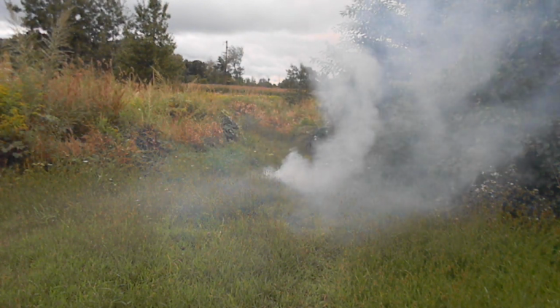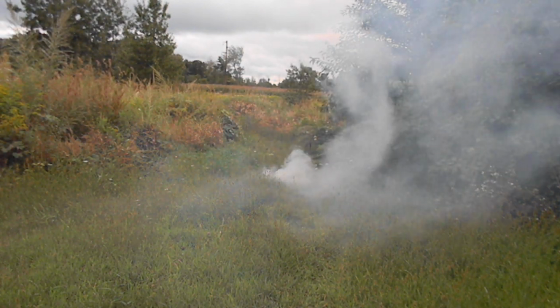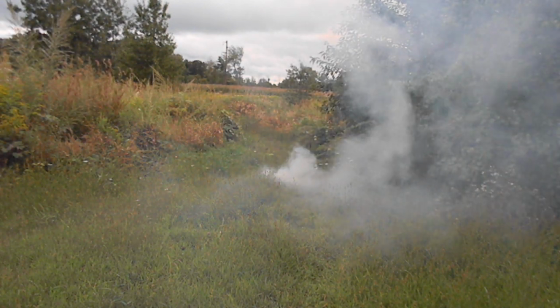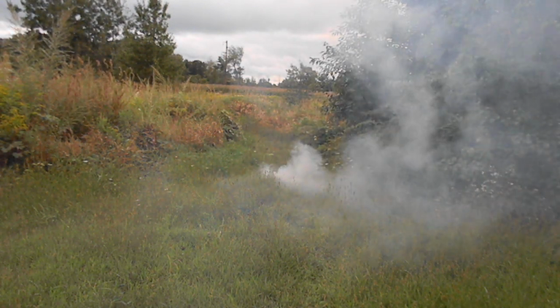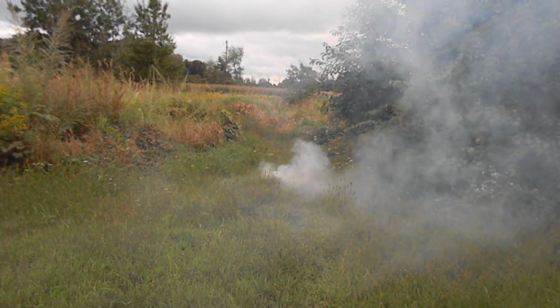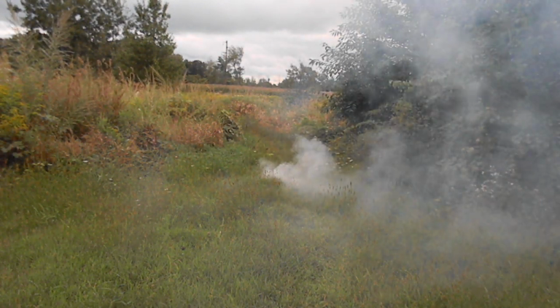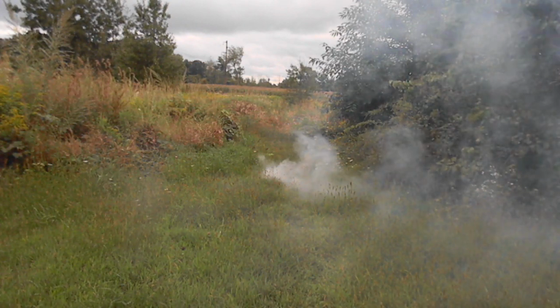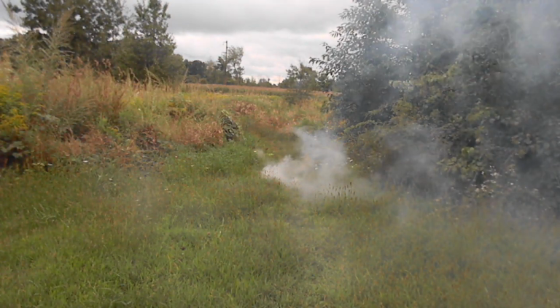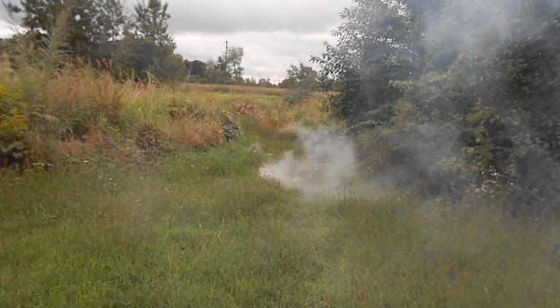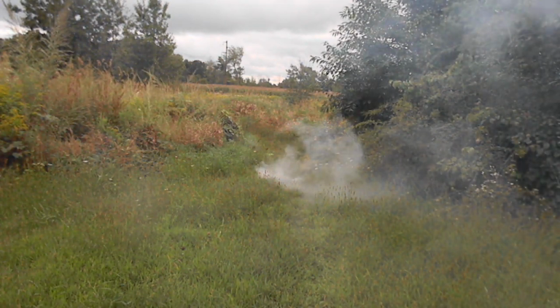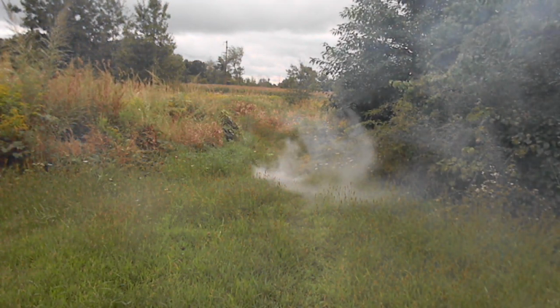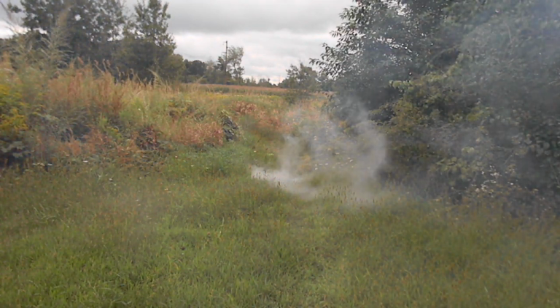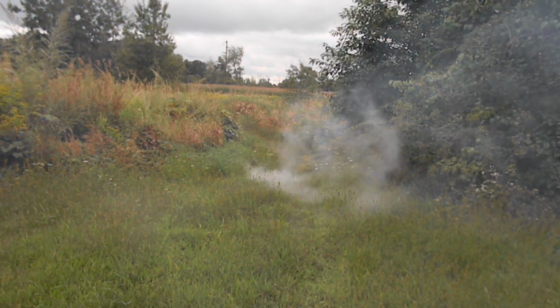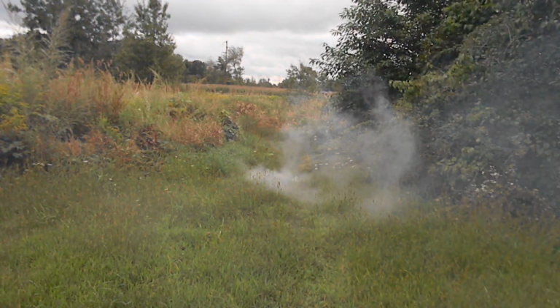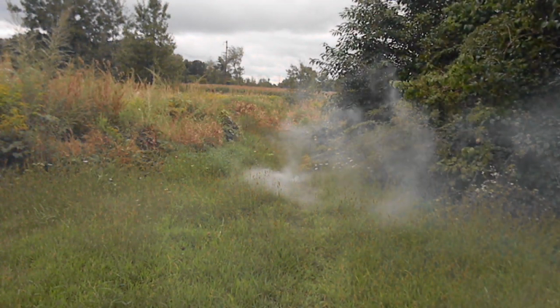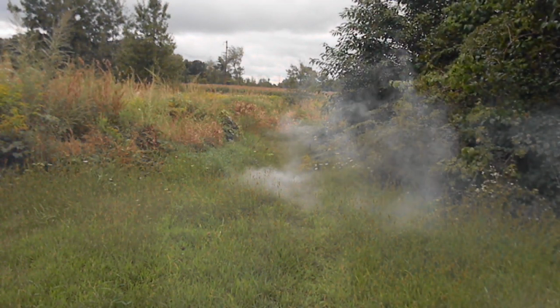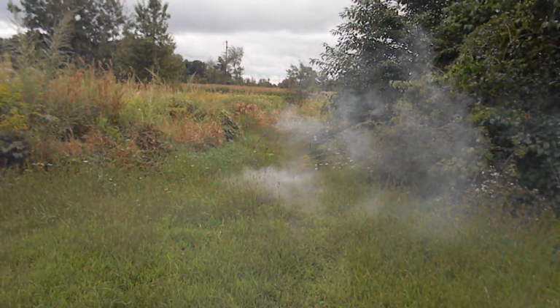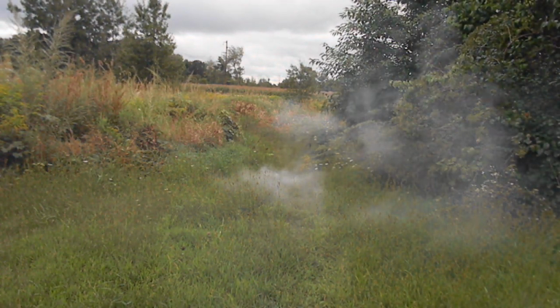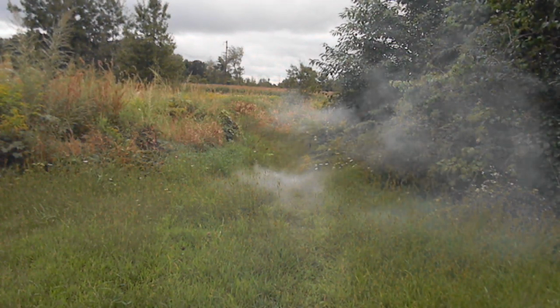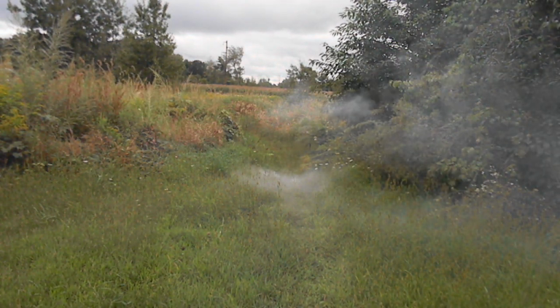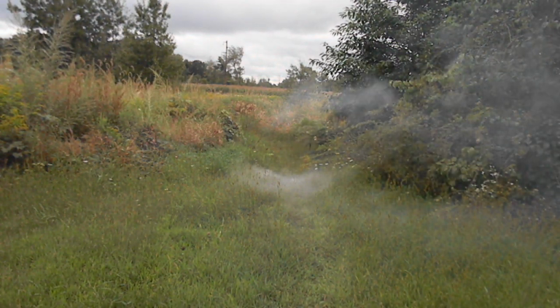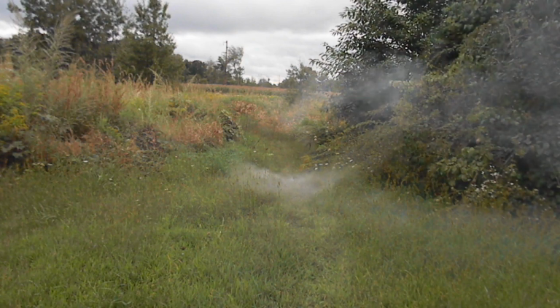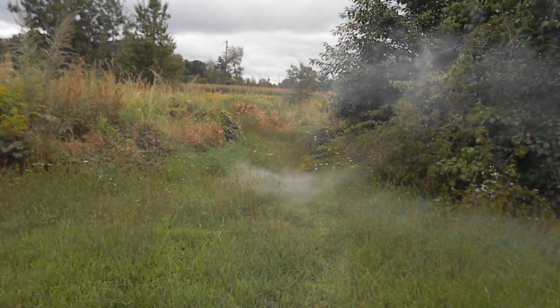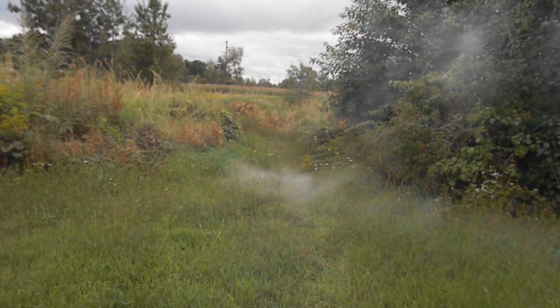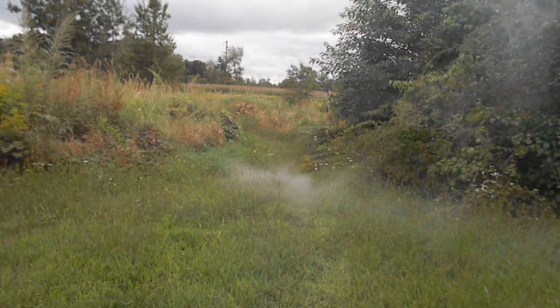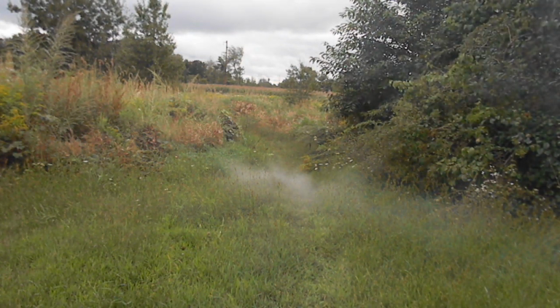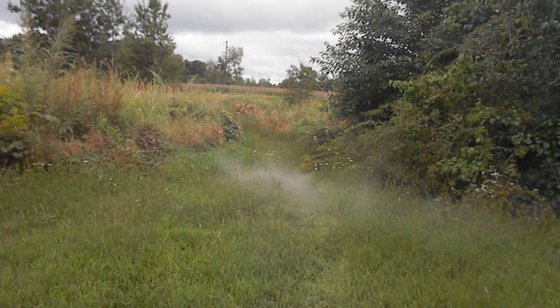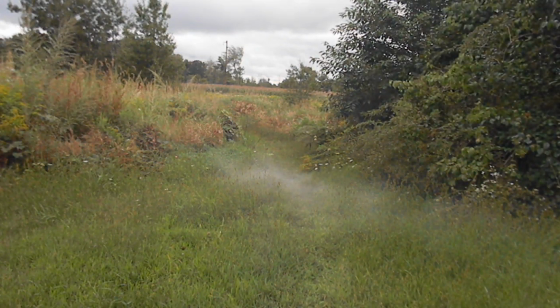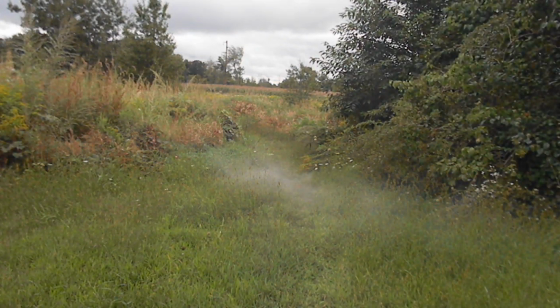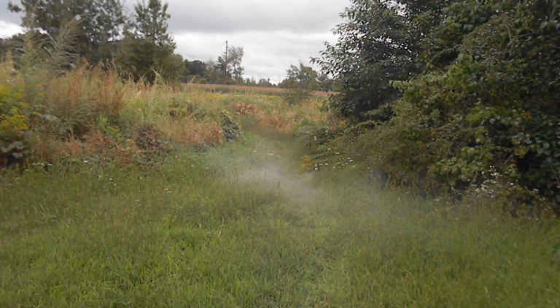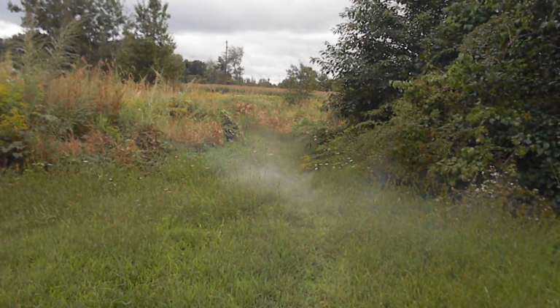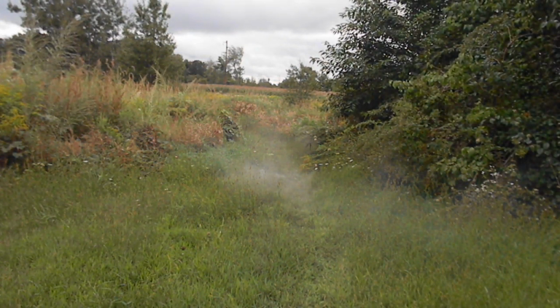Okay, so that was KClO₄ and KClO₃. After I do both of them, I'm going to take the camera off the stand so we can see the bald spot in the grass.